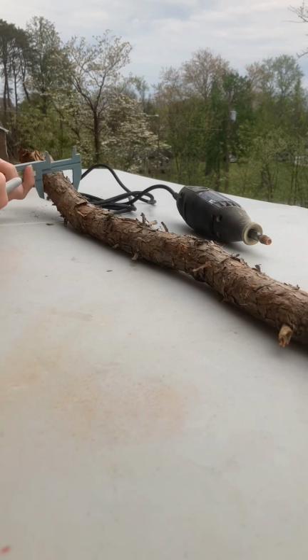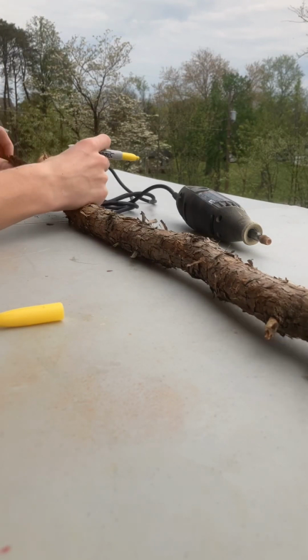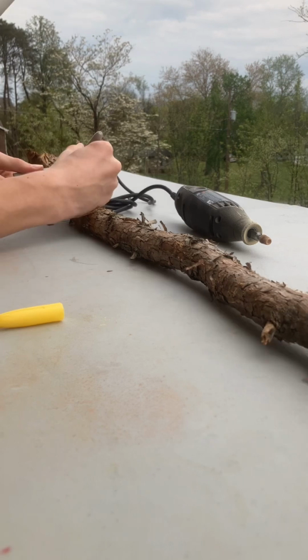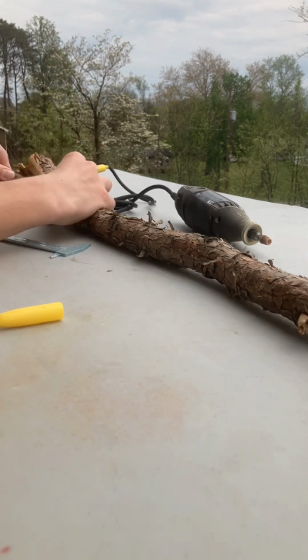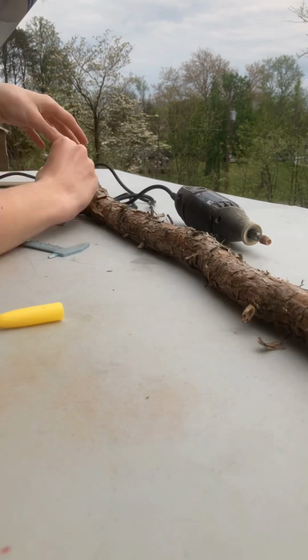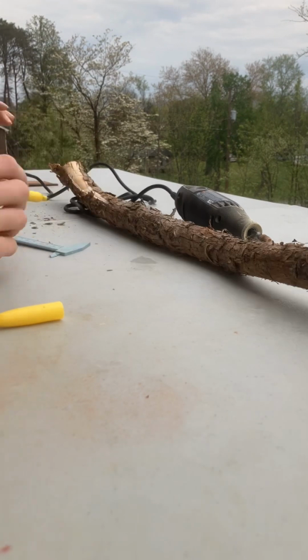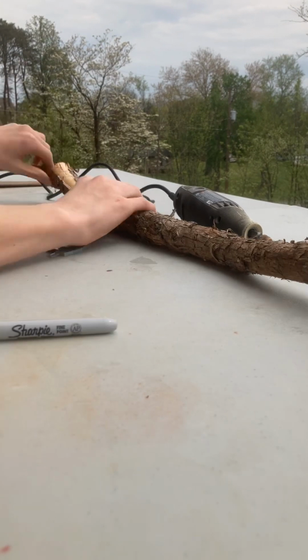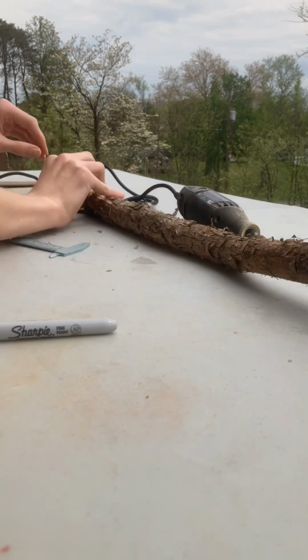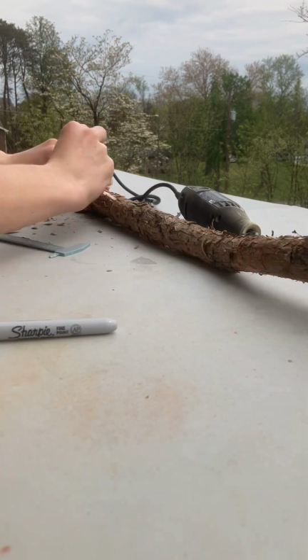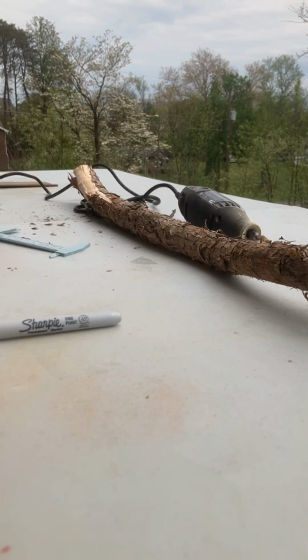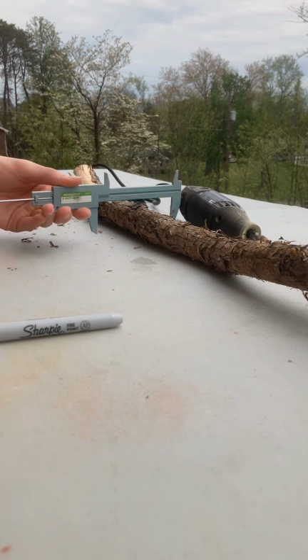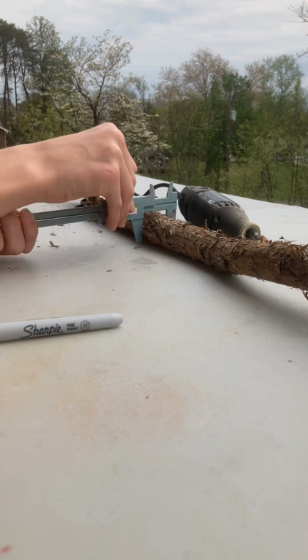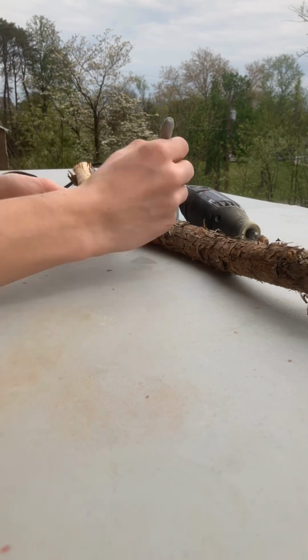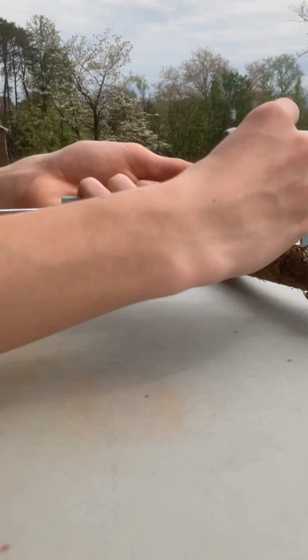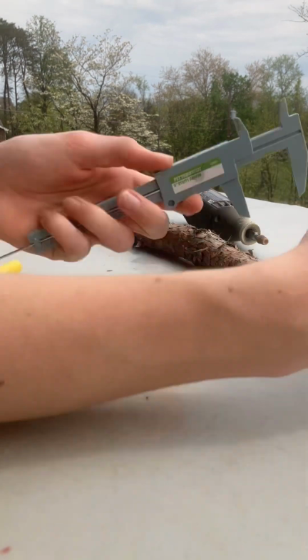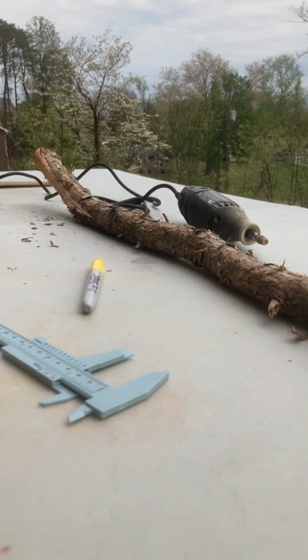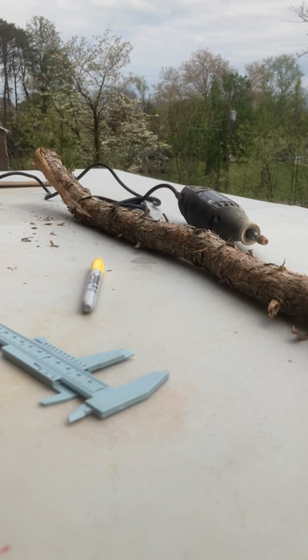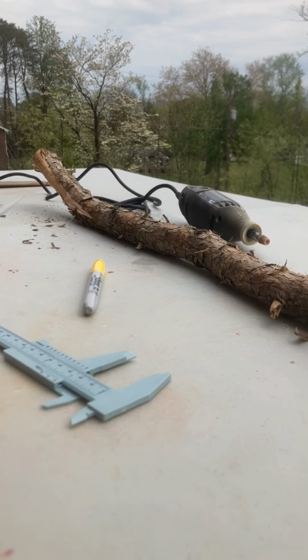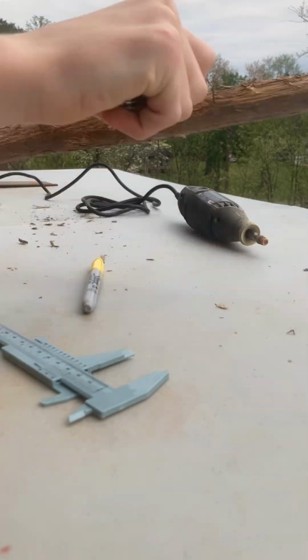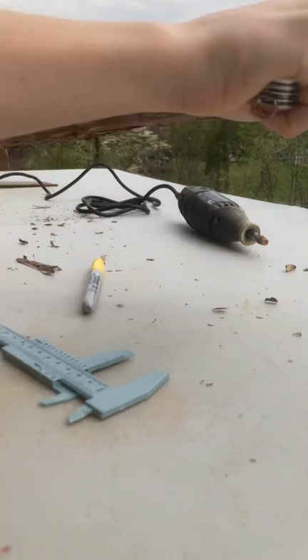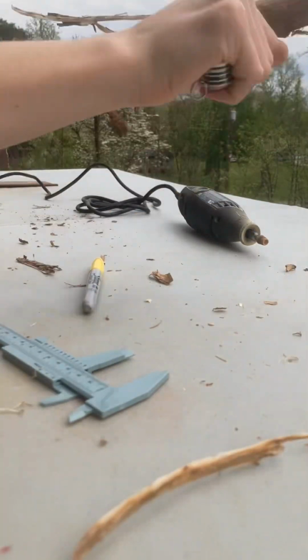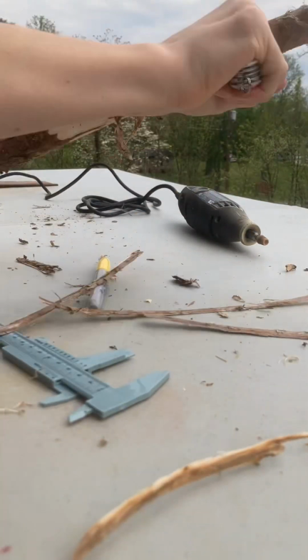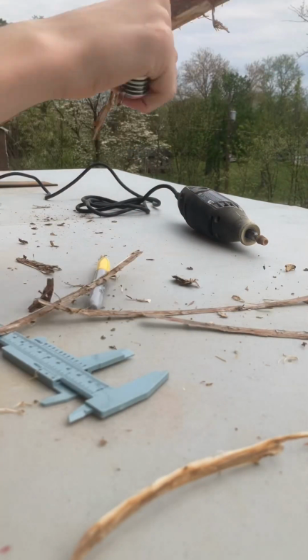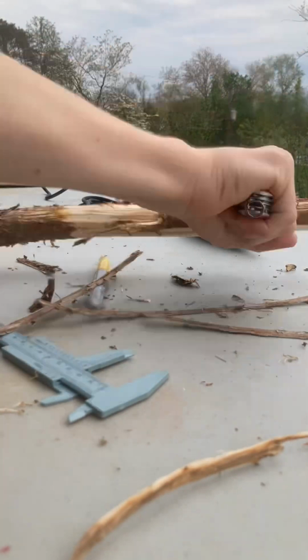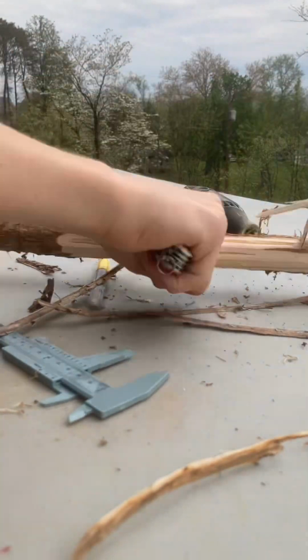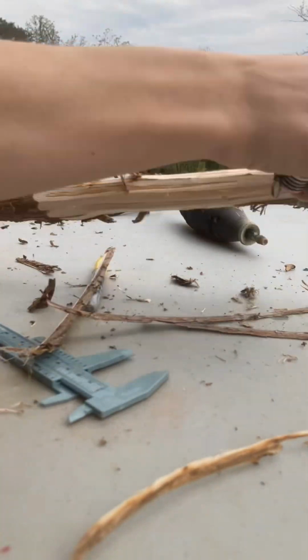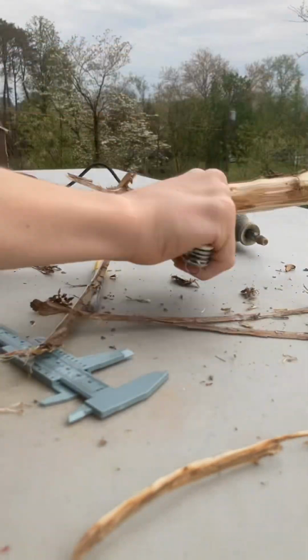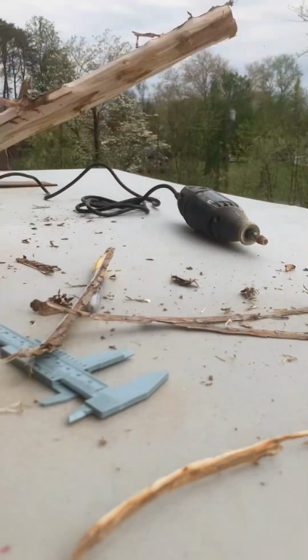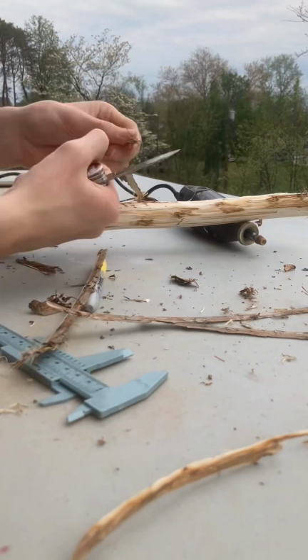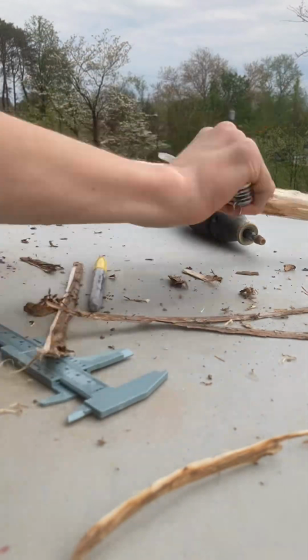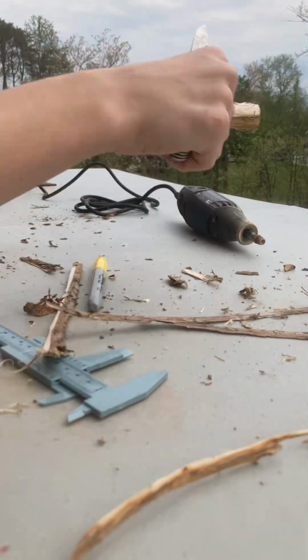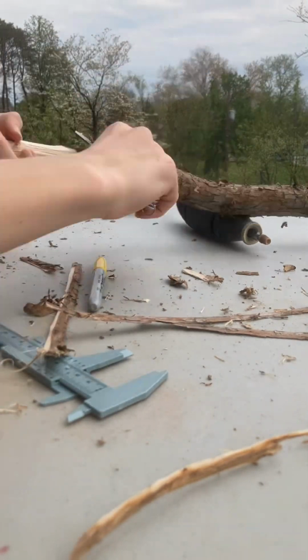I started off by making some quick marks with a sharpie and peeling off some of the bark. Then I peeled off the rest of the bark using a swiss army knife.